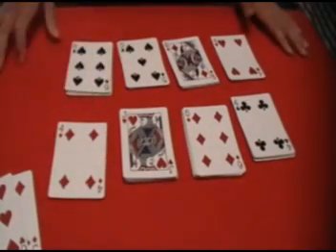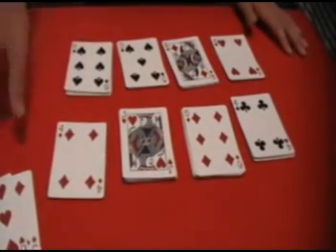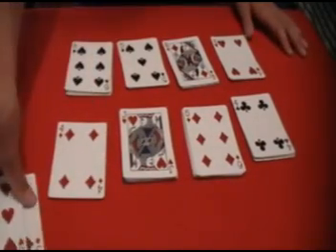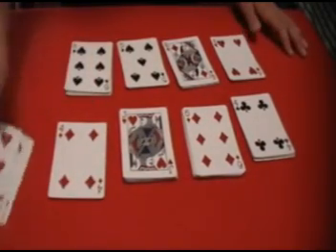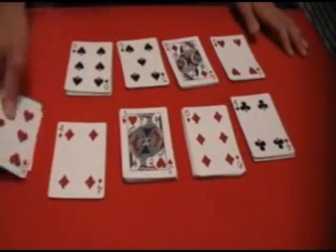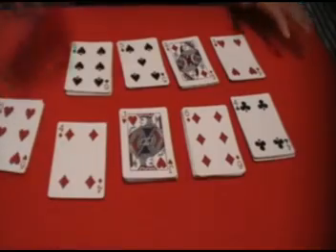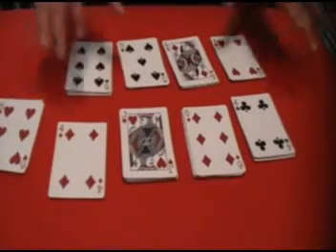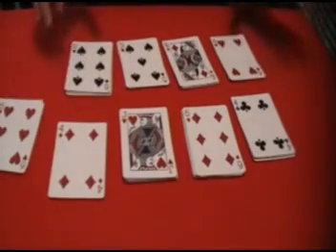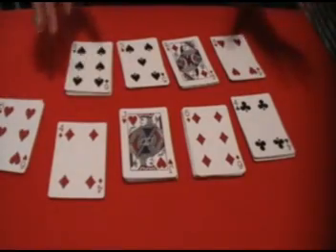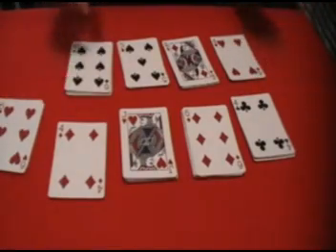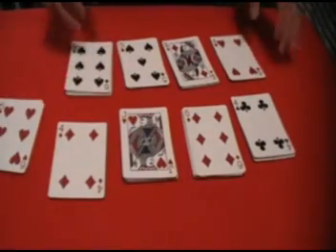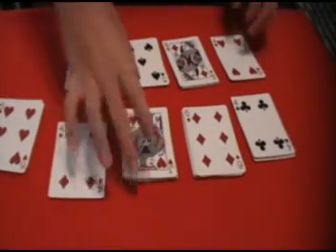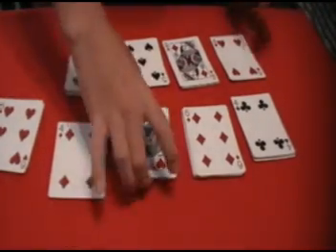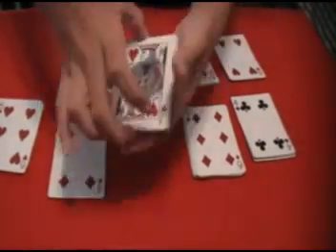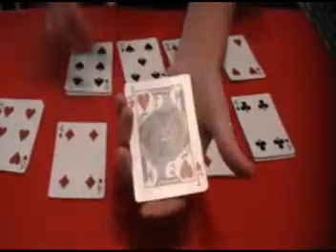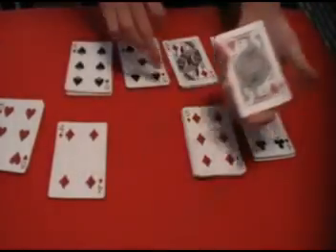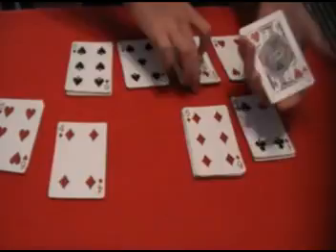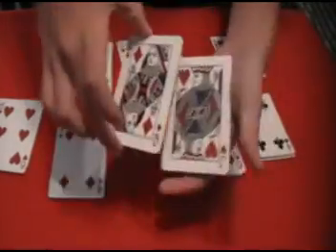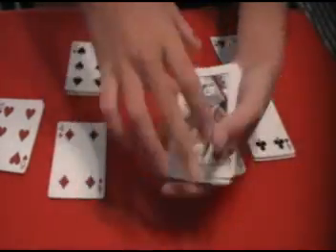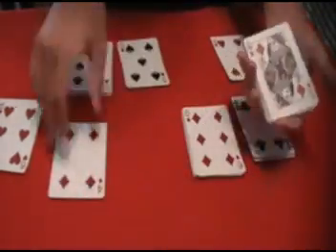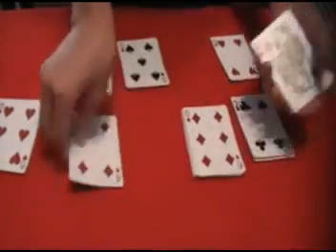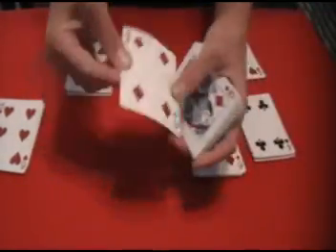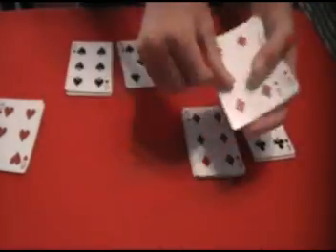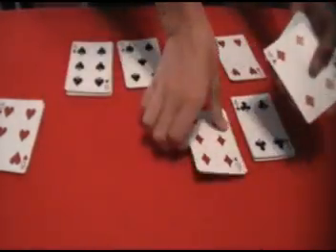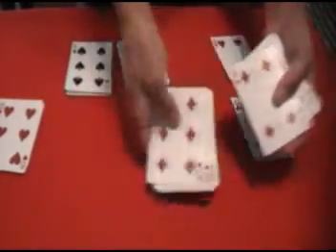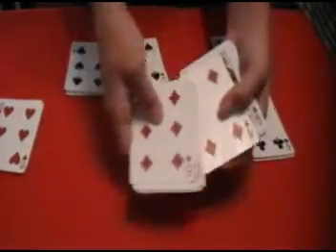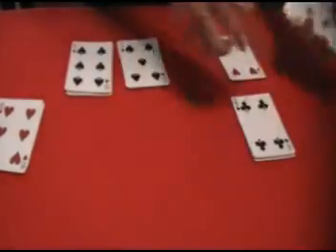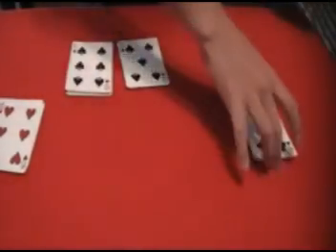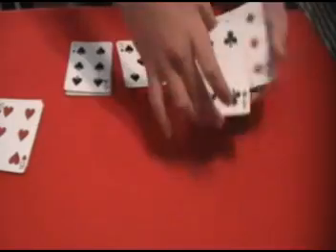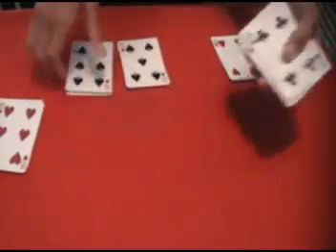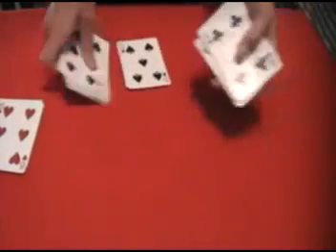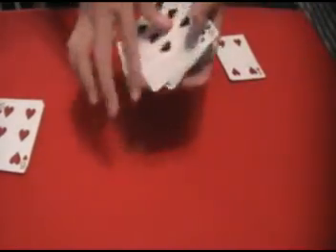Now what you do is get rid of piles that add up to 10. So Jack equals 10, the Queen is 10, the 4 and the 6 equals 10, and this 4 and this 6 equals 10.